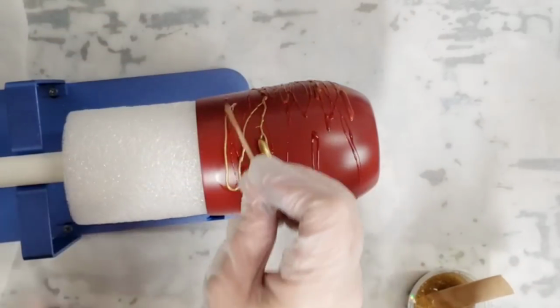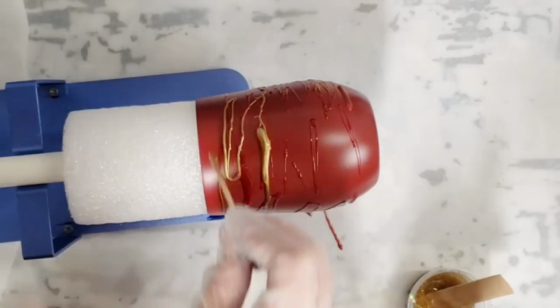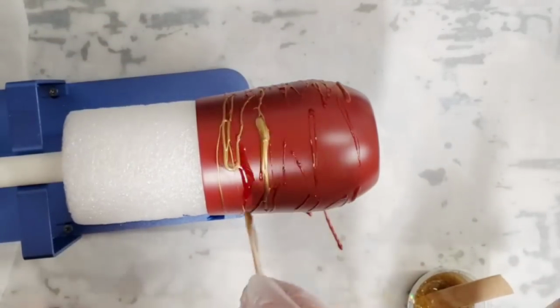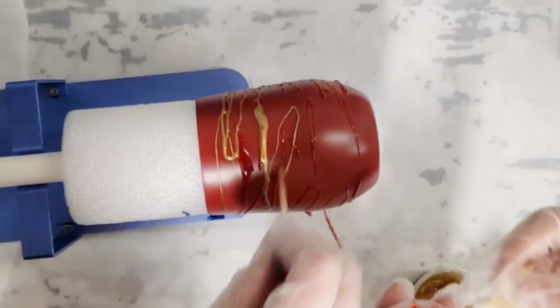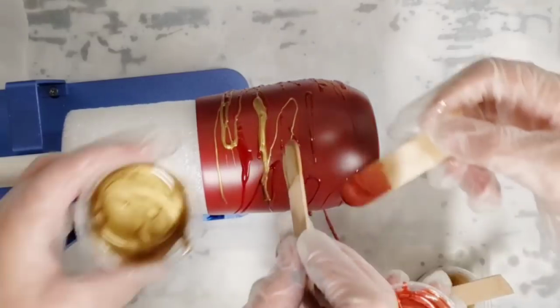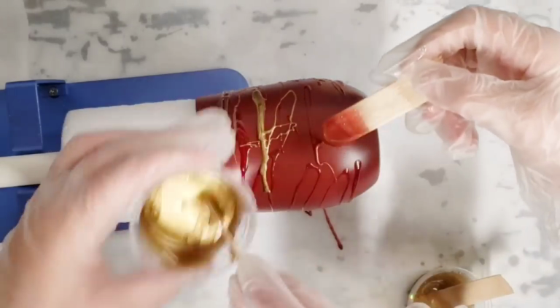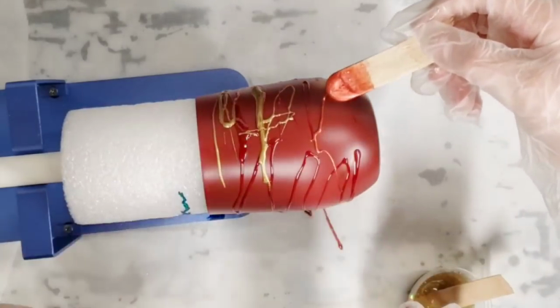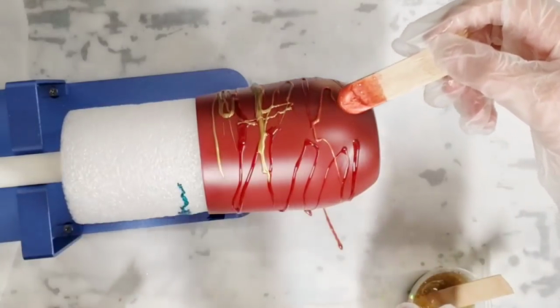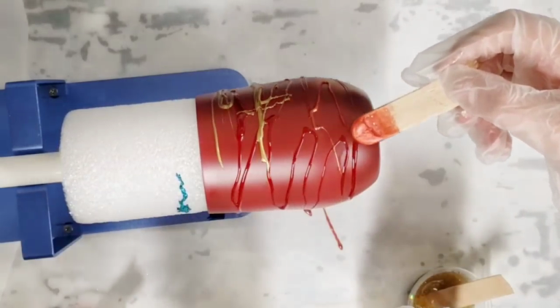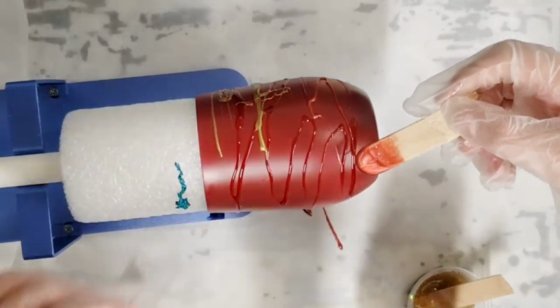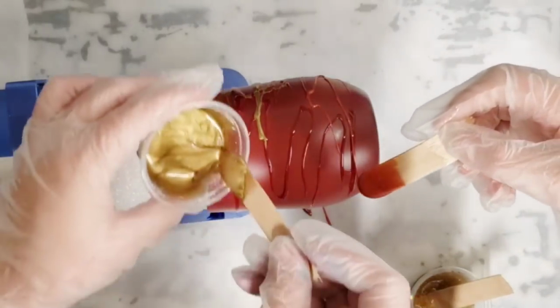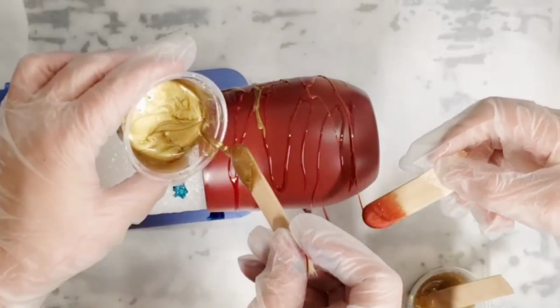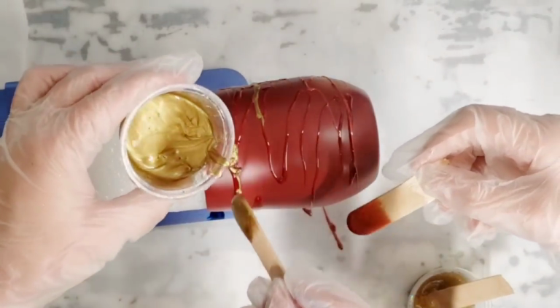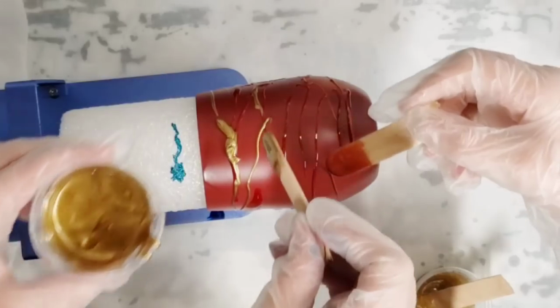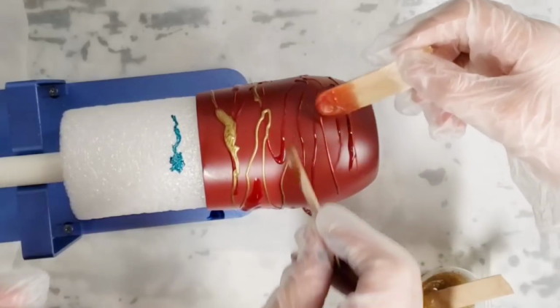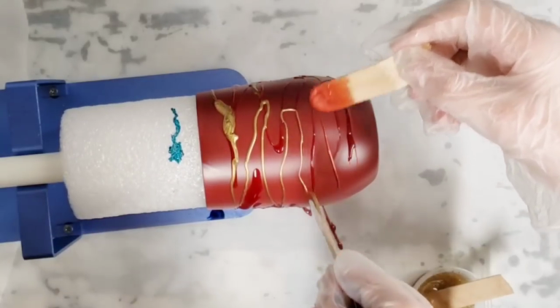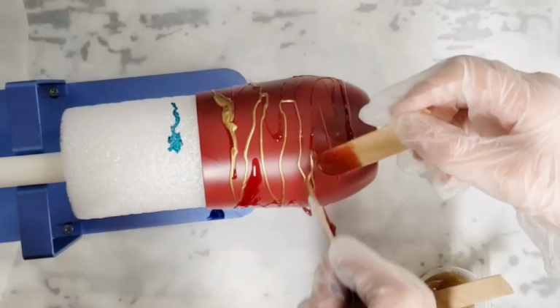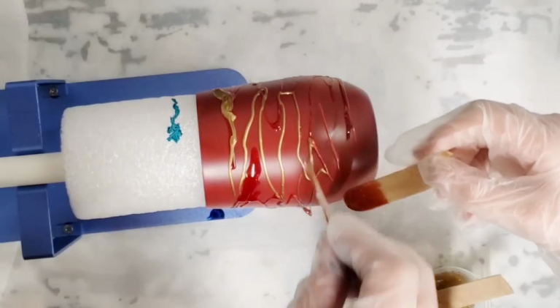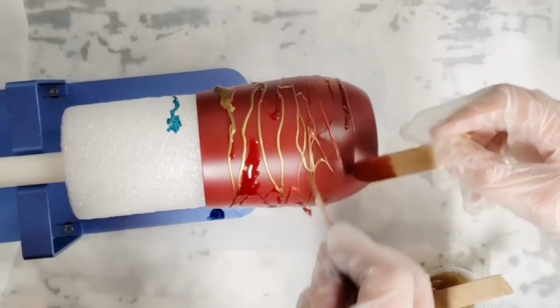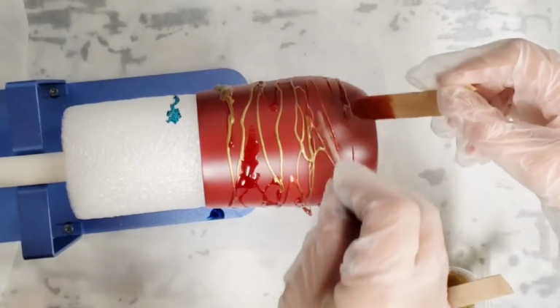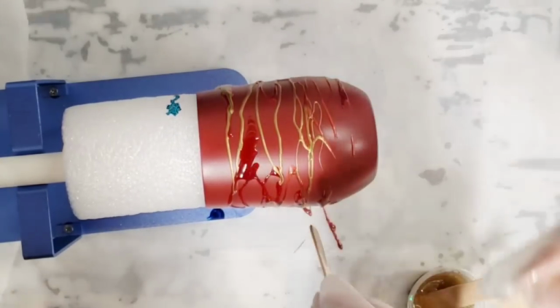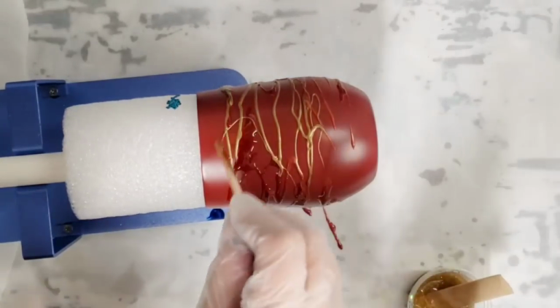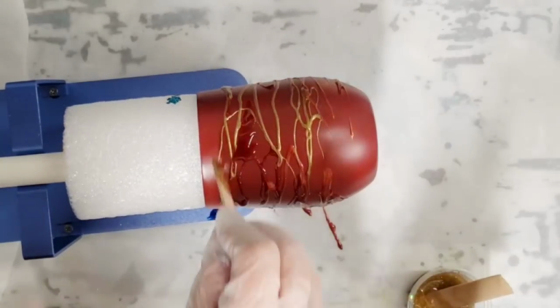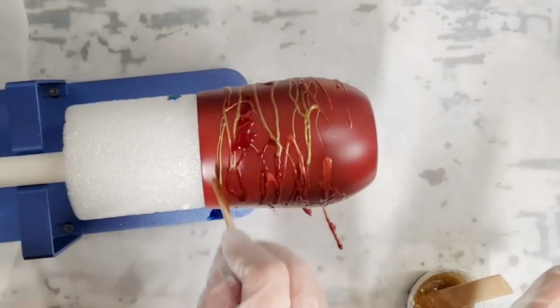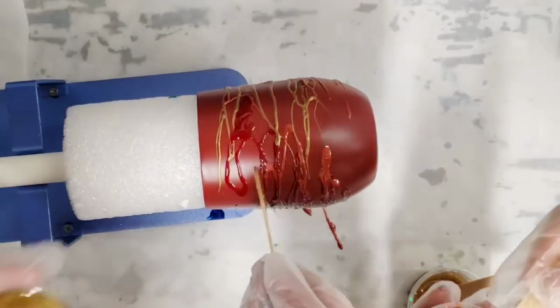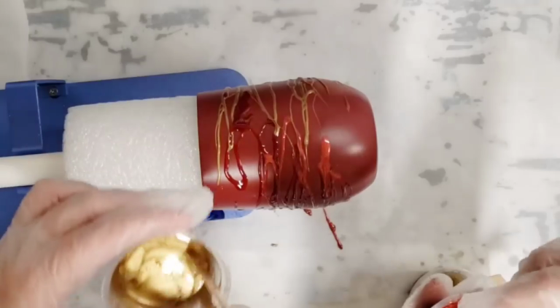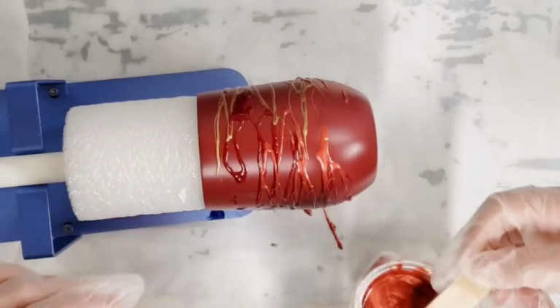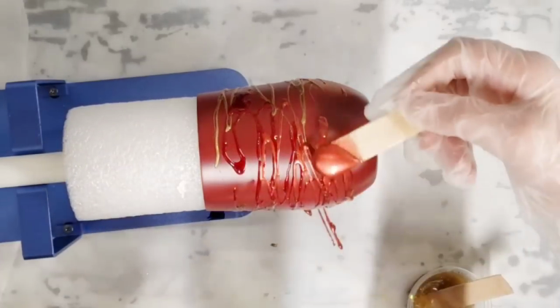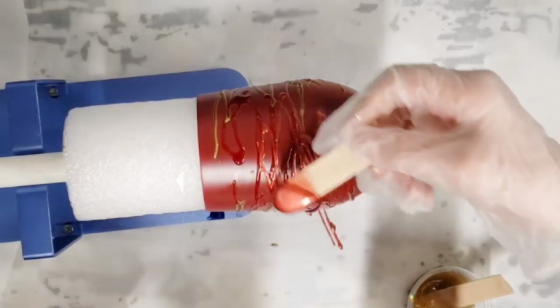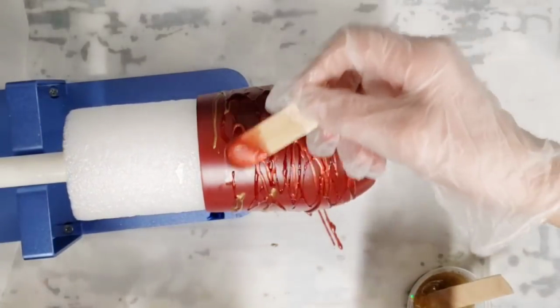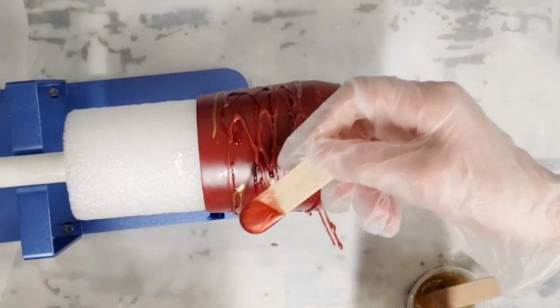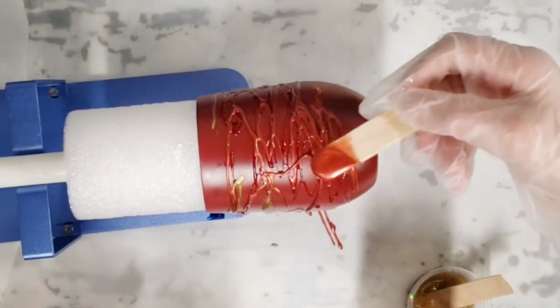This is a cup I'm doing for my sister Michelle. She probably will not see this video, but if any of my other sisters happen to be watching and you want one, let me know what colors you want. I'll probably be doing this for all my sisters.